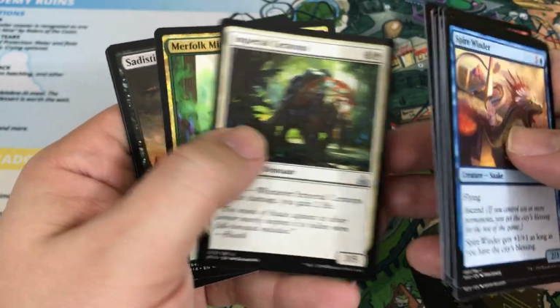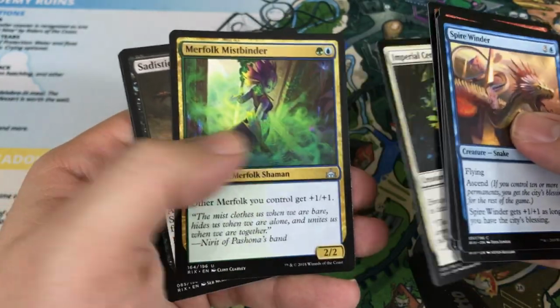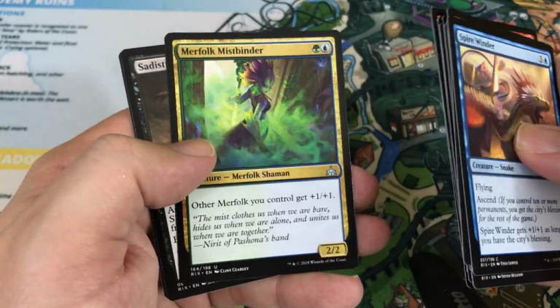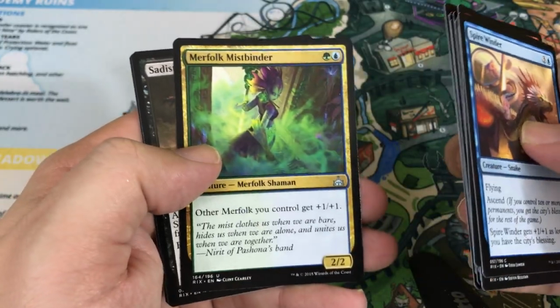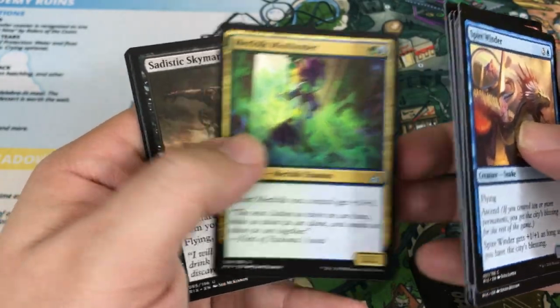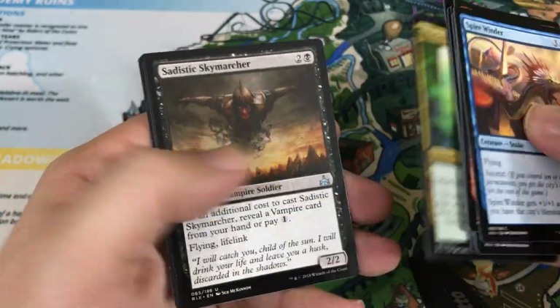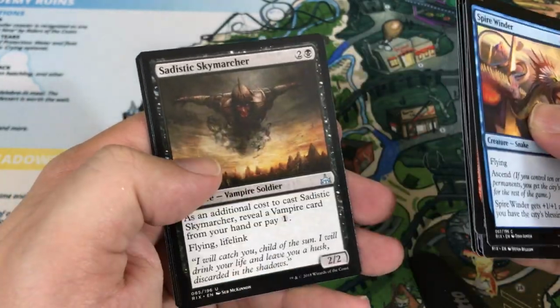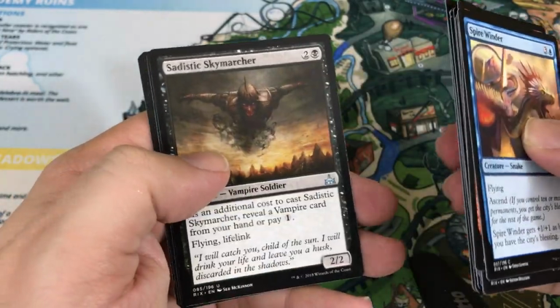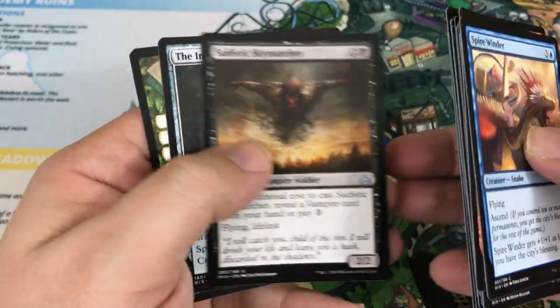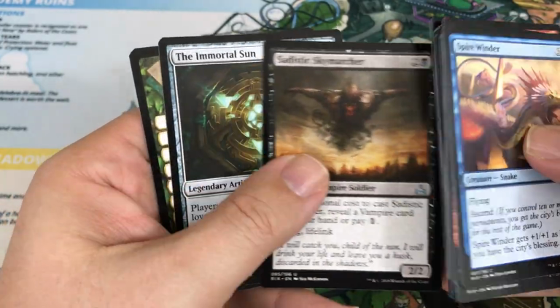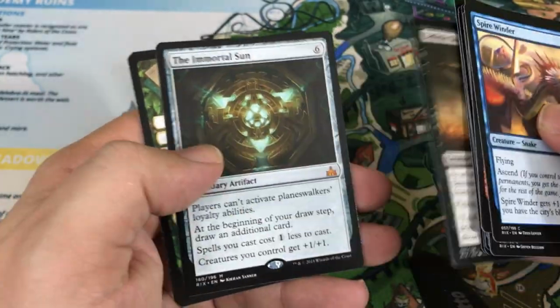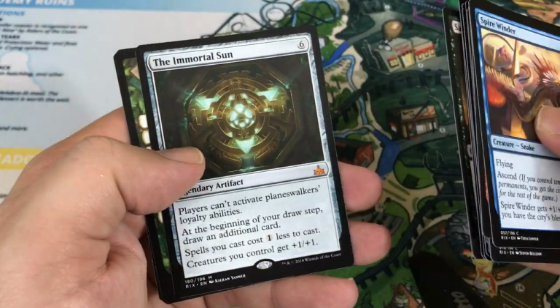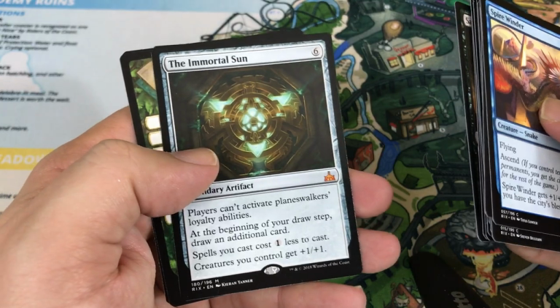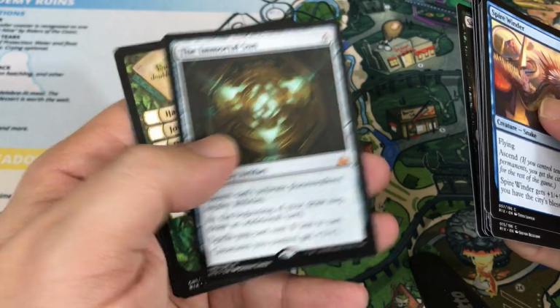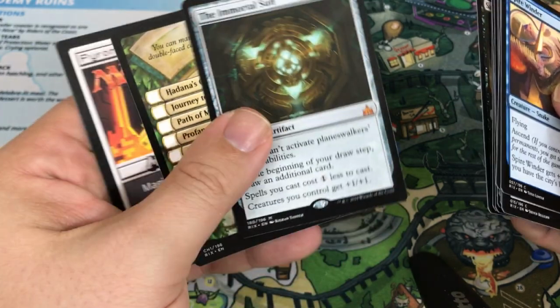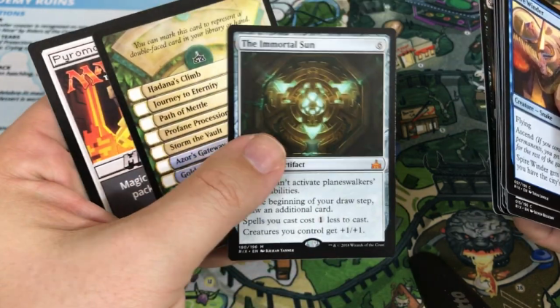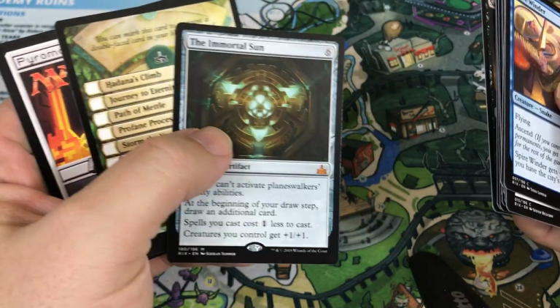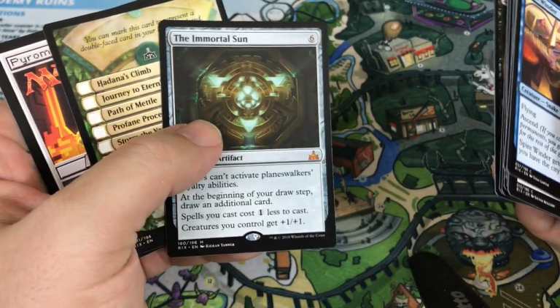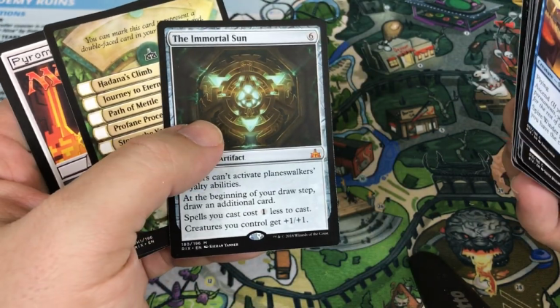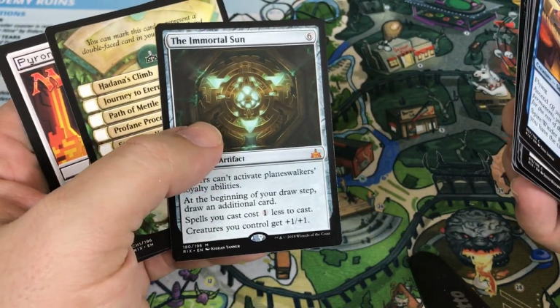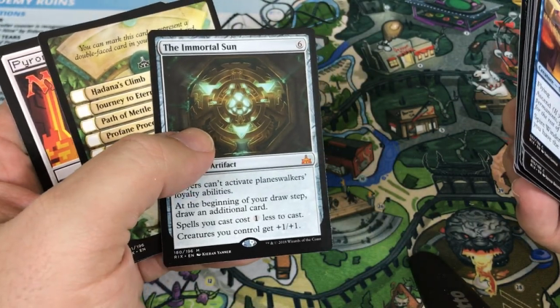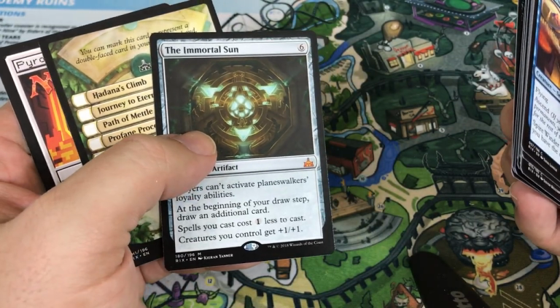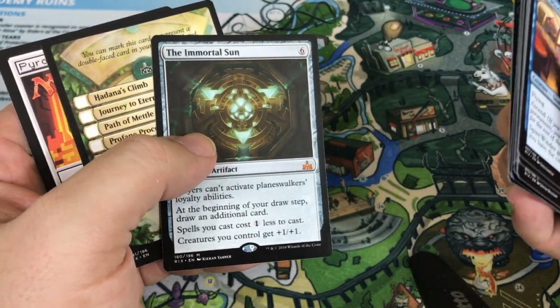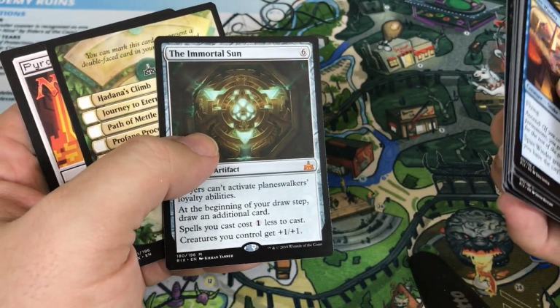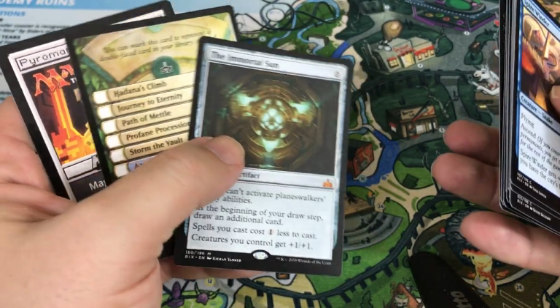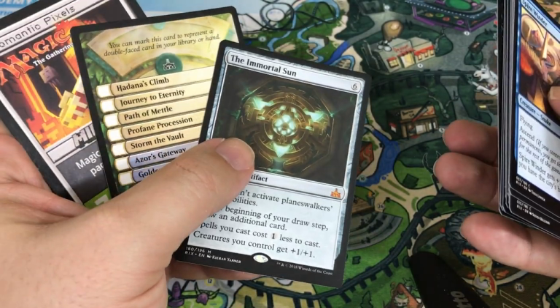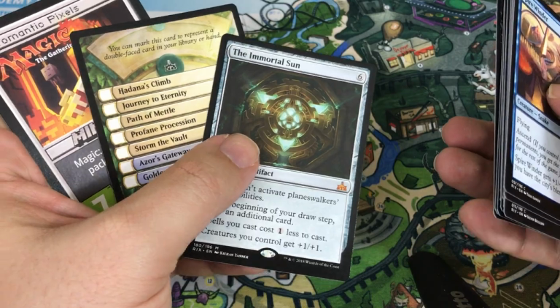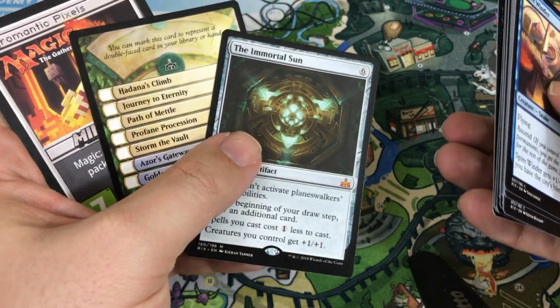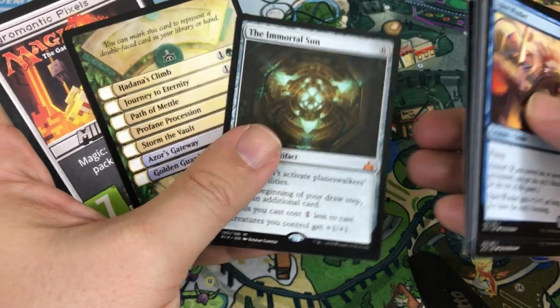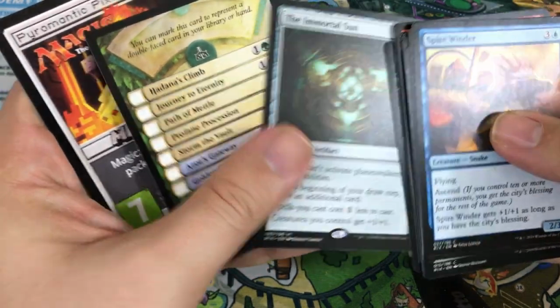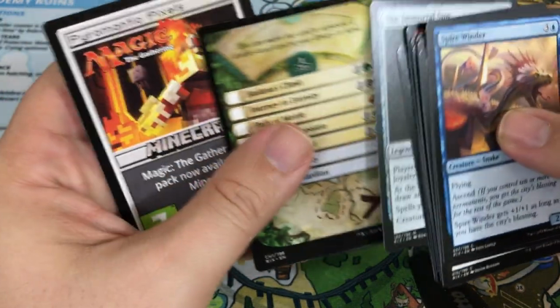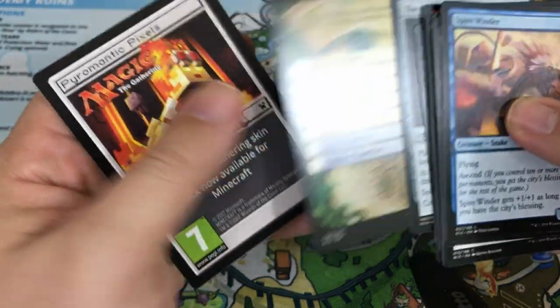Imperial Ceratops, Merfolk Mistbinder, and Sadistic Skymarcher. Our rare is our first Mythic — and it is the Immortal Sun! That's actually an awesome one that I really wanted to try out. That's cool.